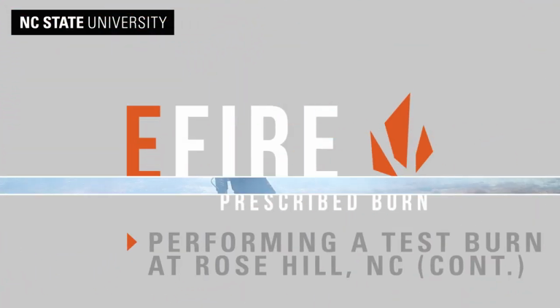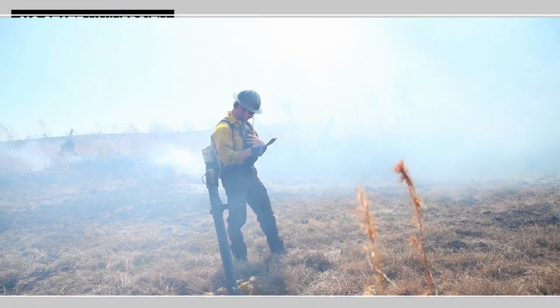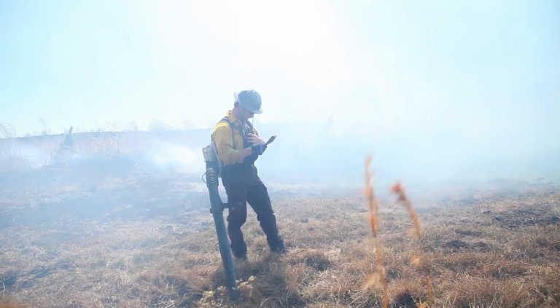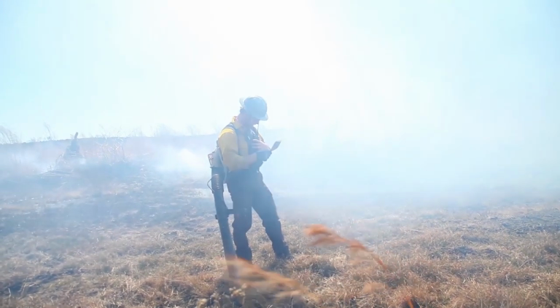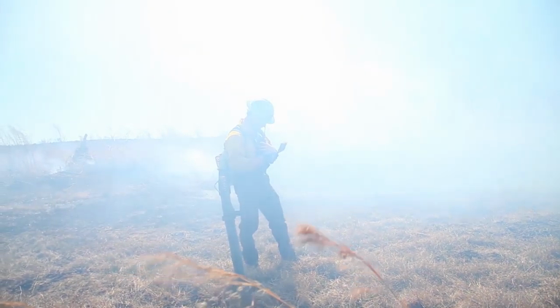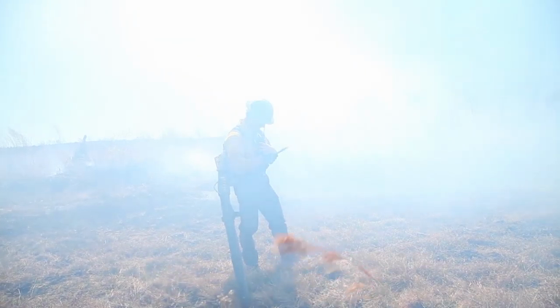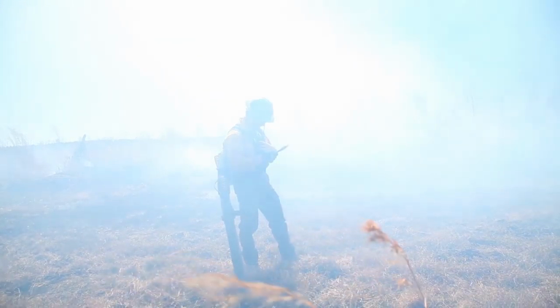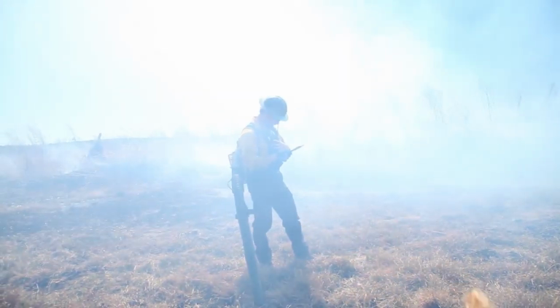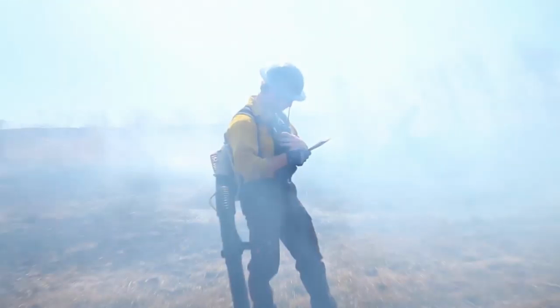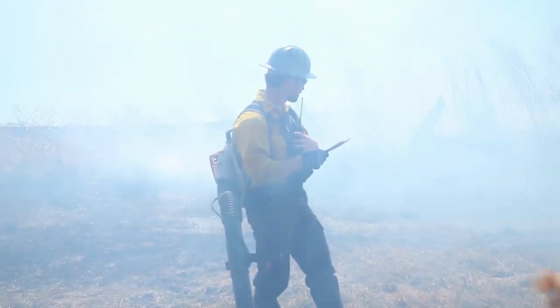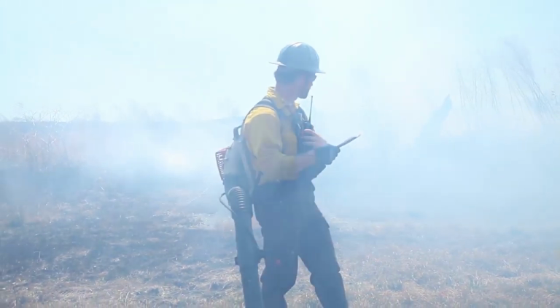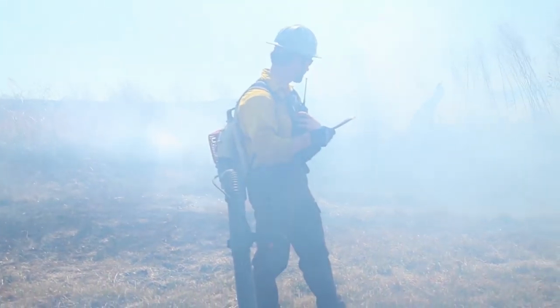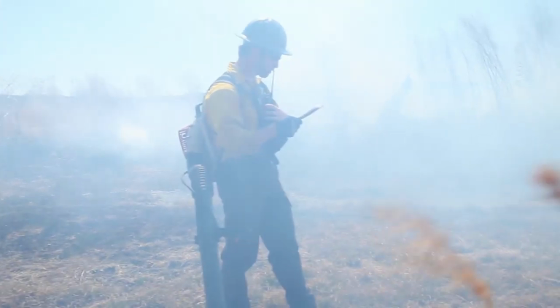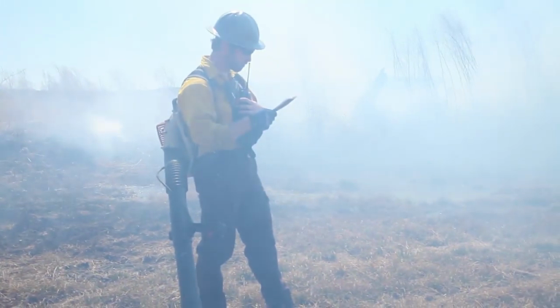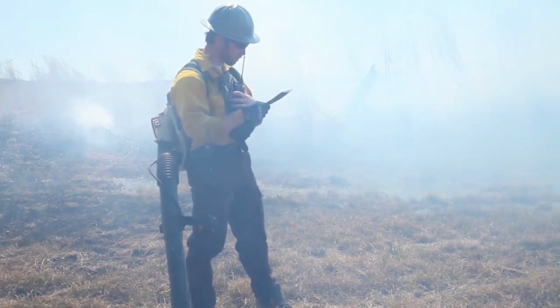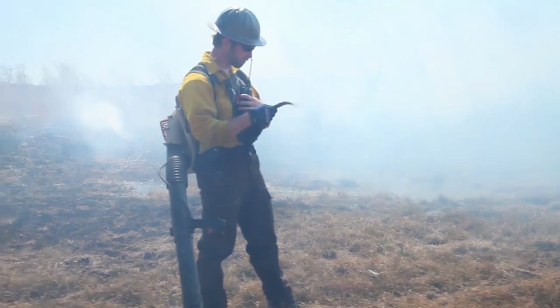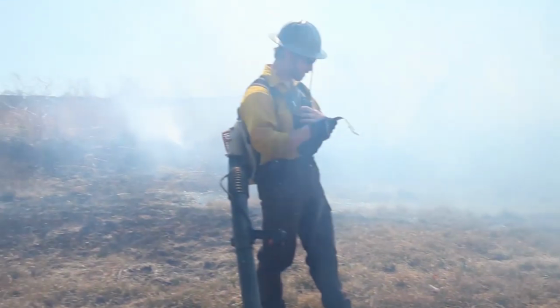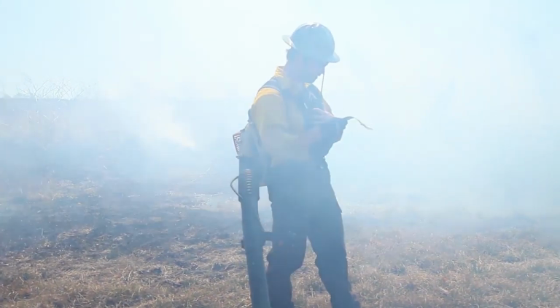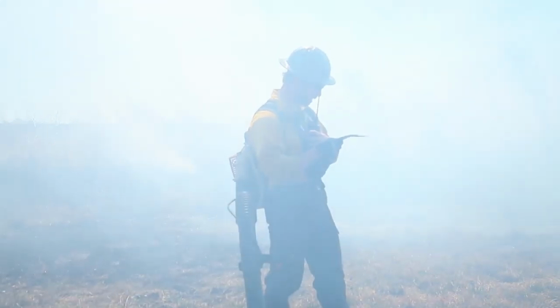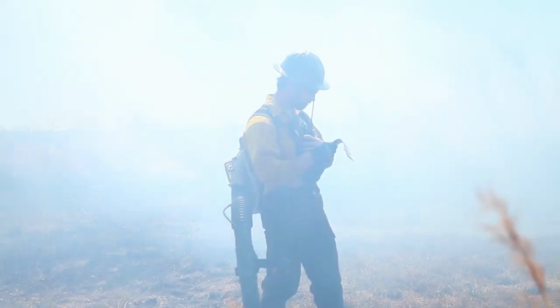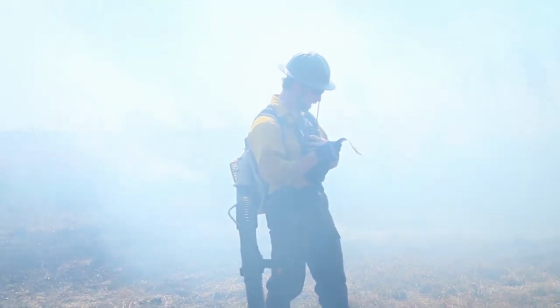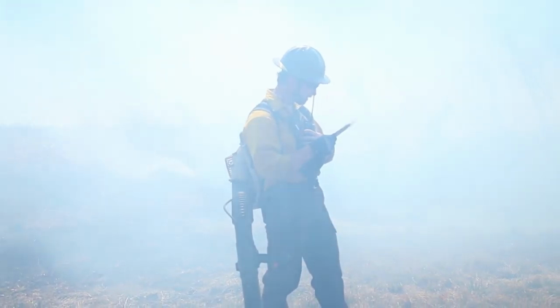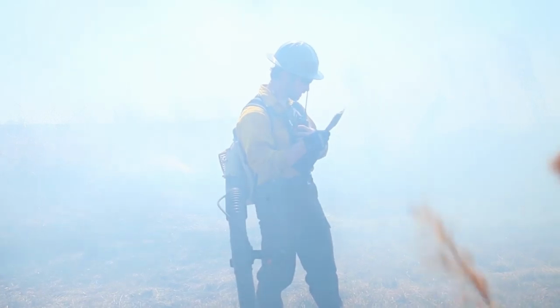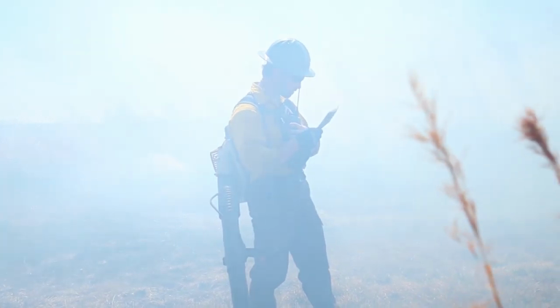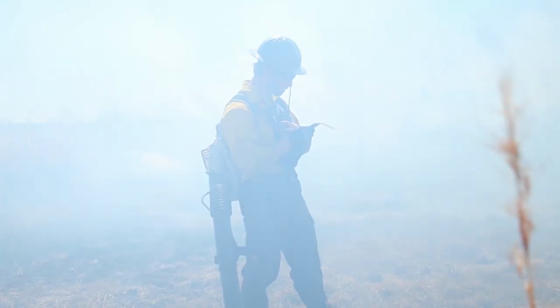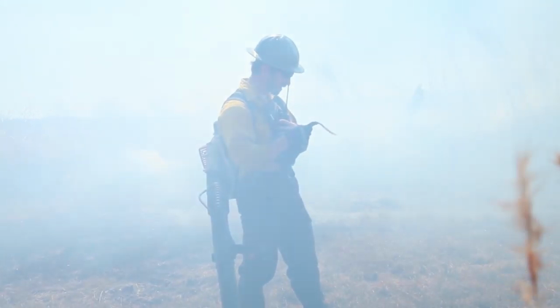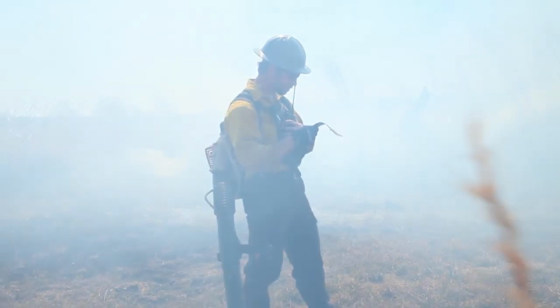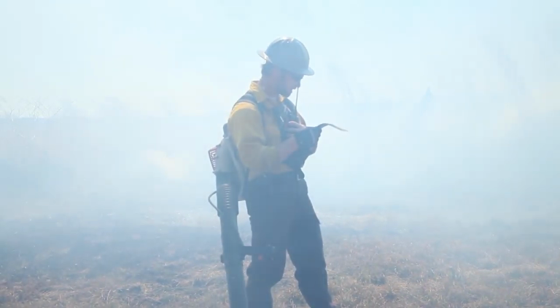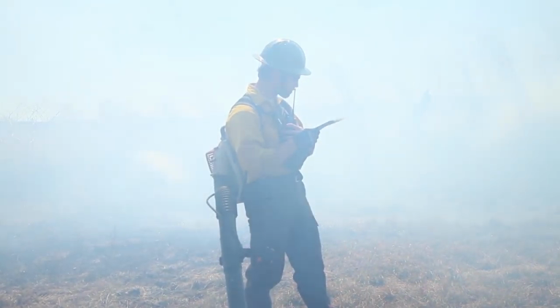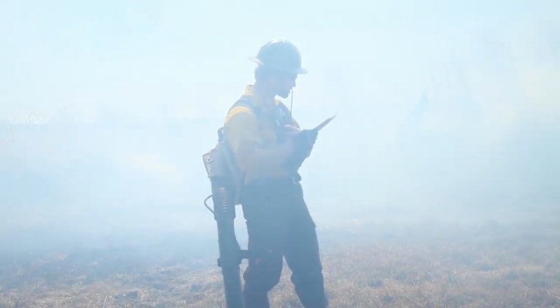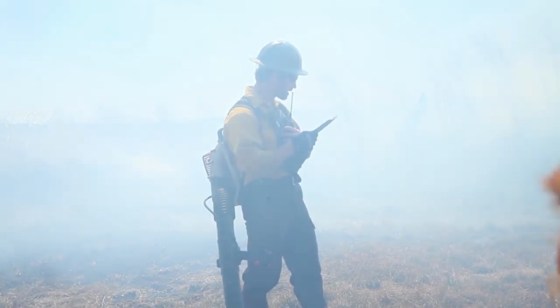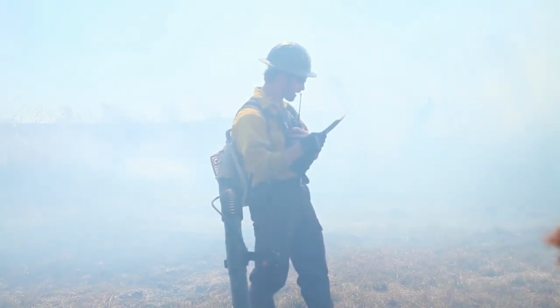All right, everybody on the line, be advised: we have 10 to 12 feet of black from I to H, and we are heading from H towards G lighting.